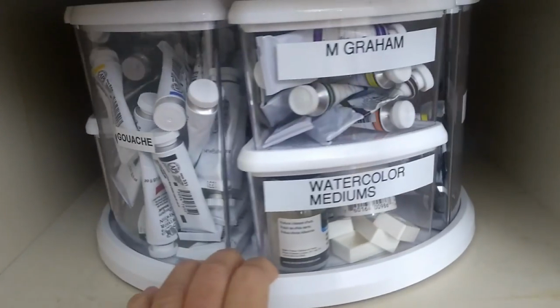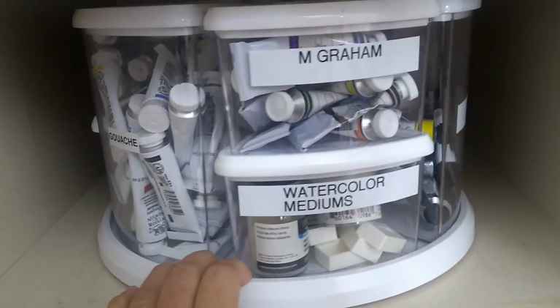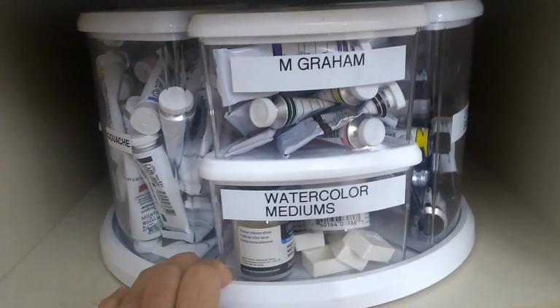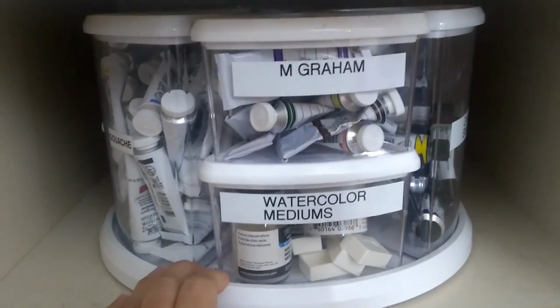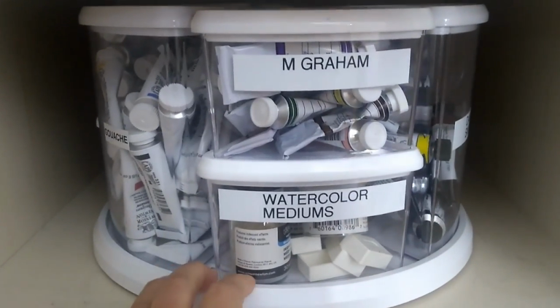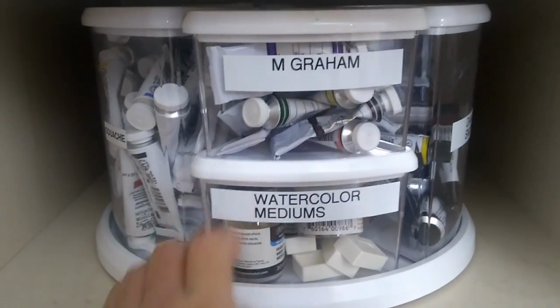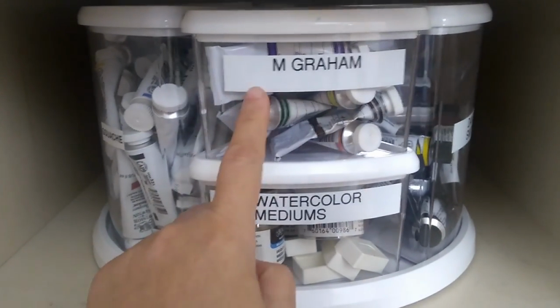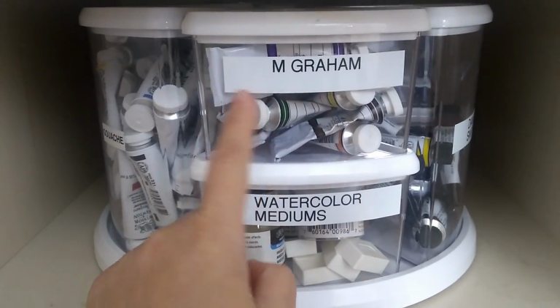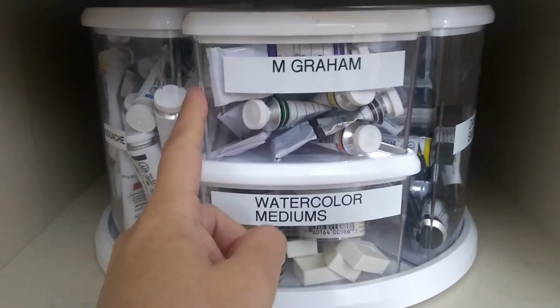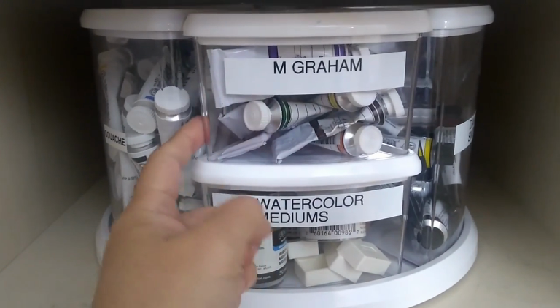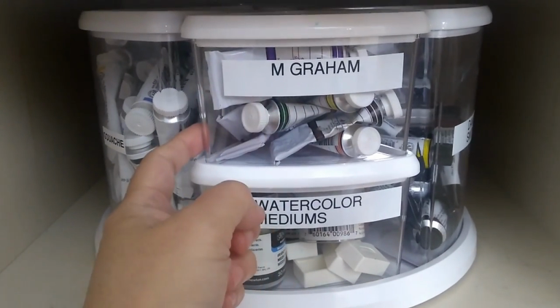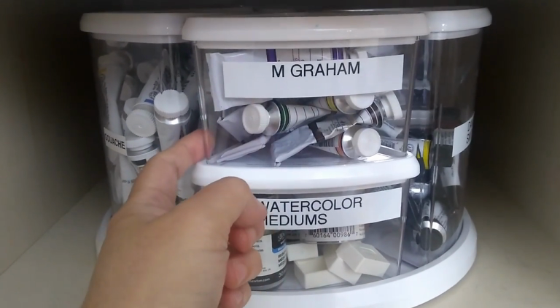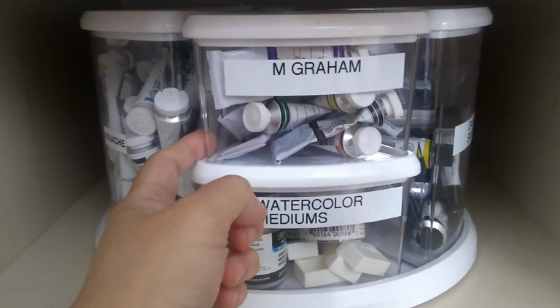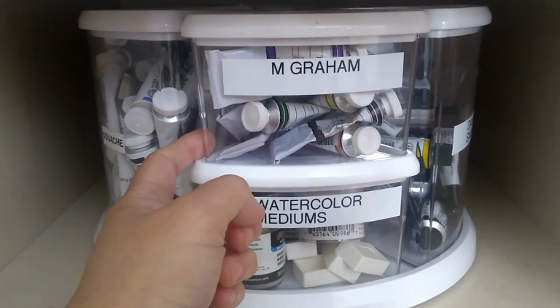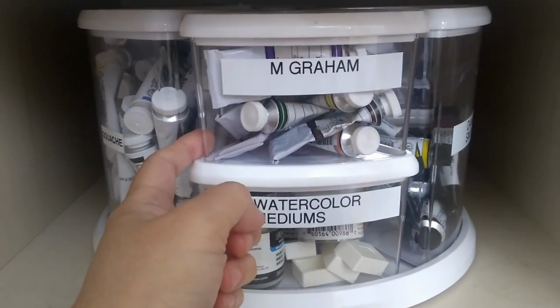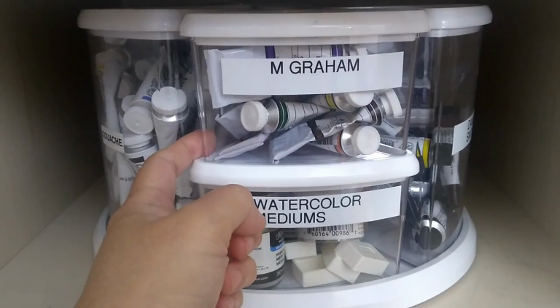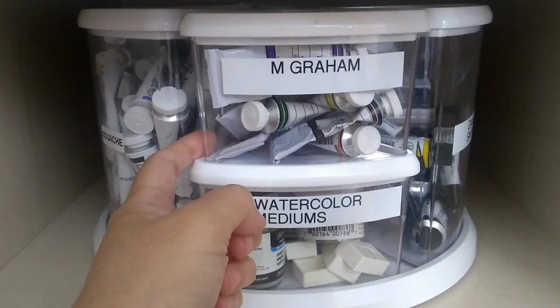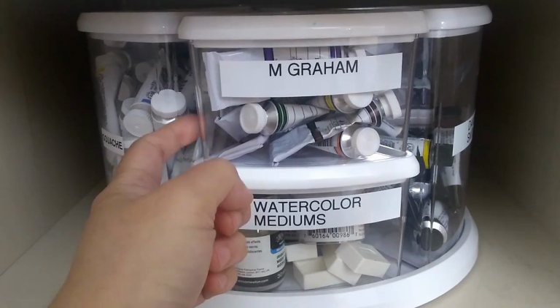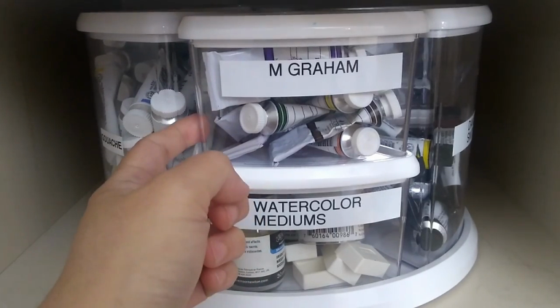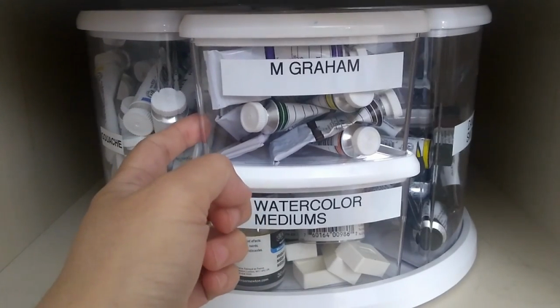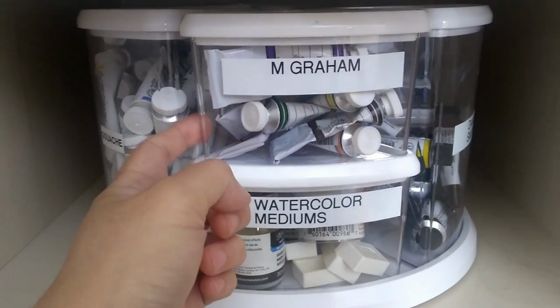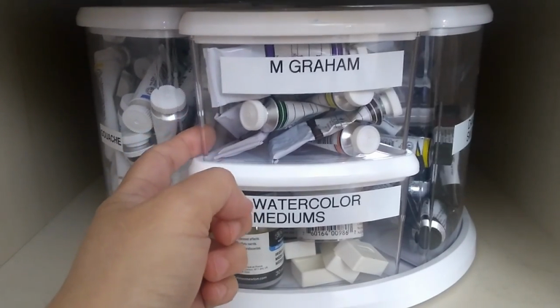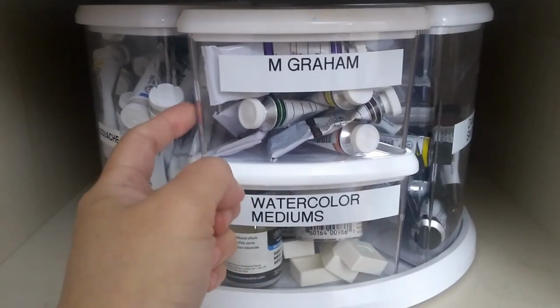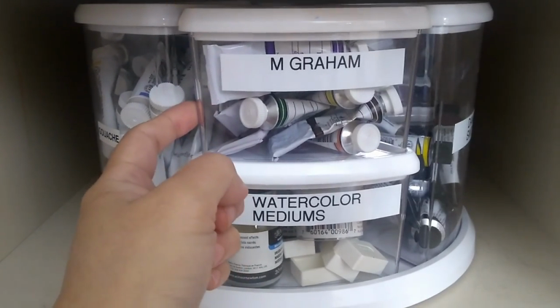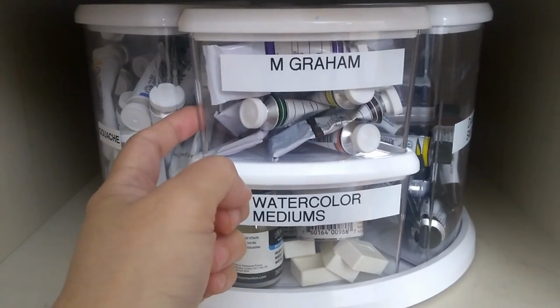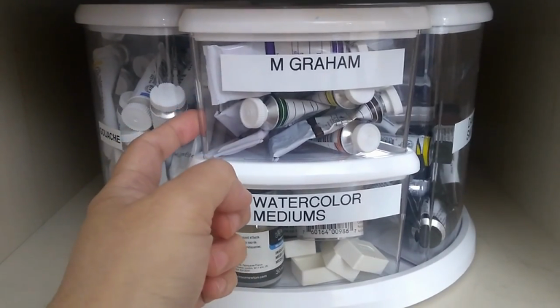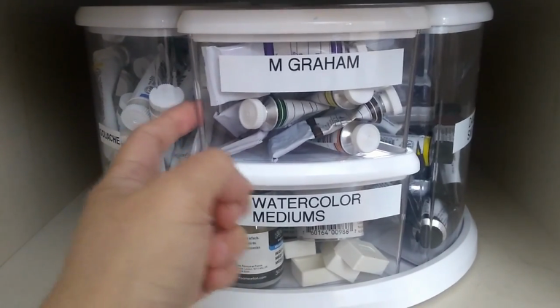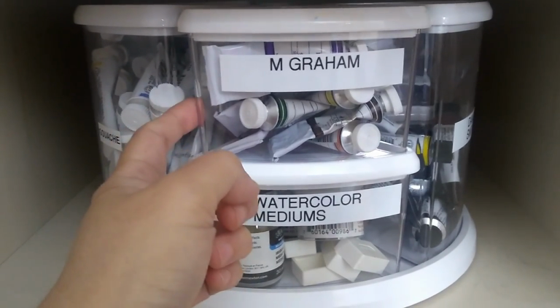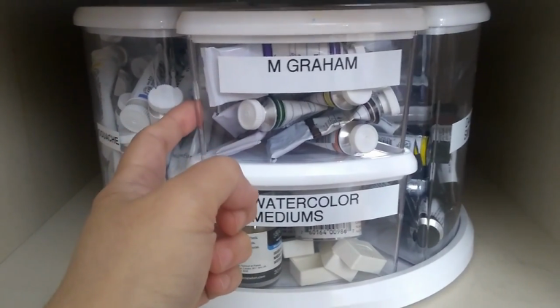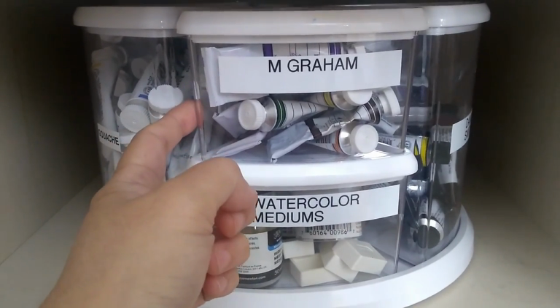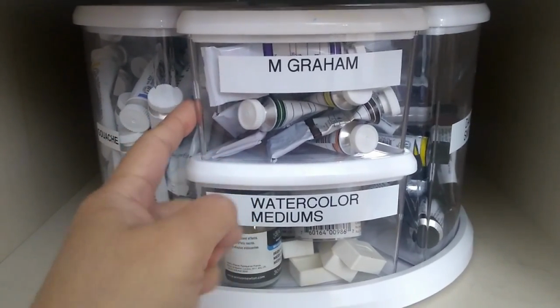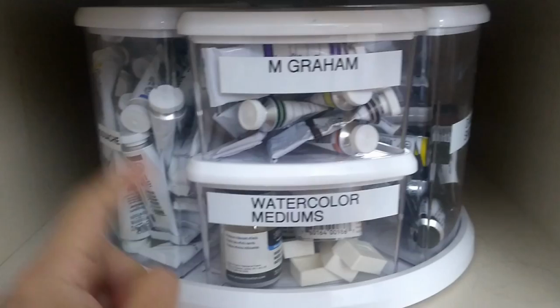The next section is my M. Graham paints. This is just a small set — I believe it's their set of 10 introductory colors or something like that.